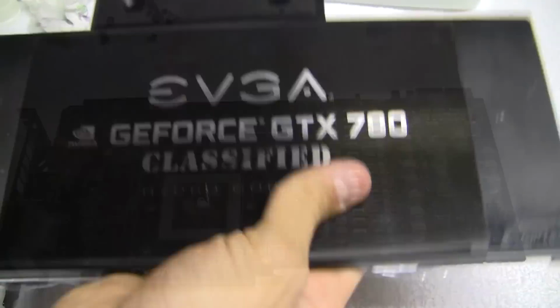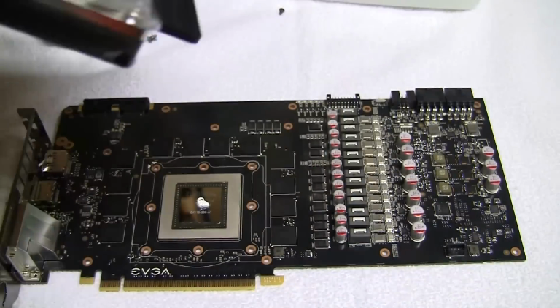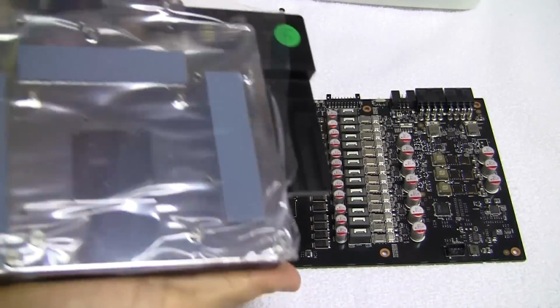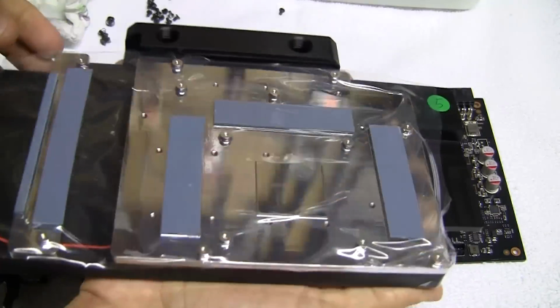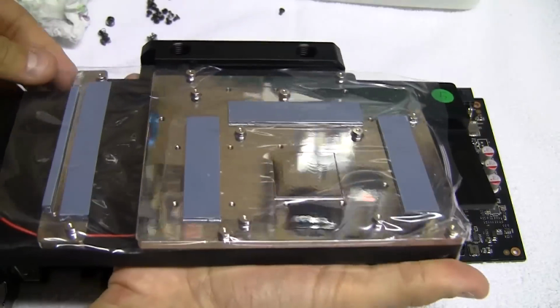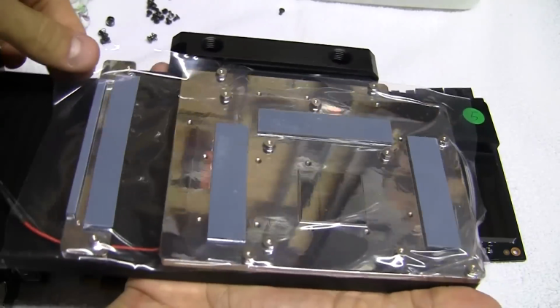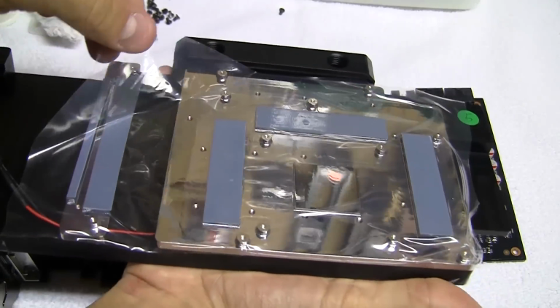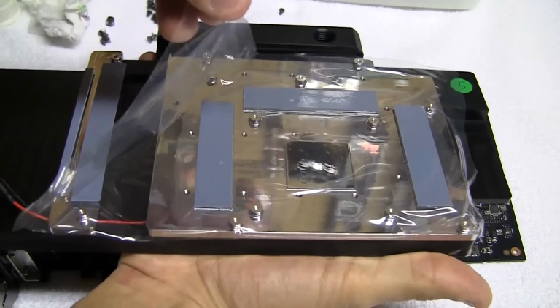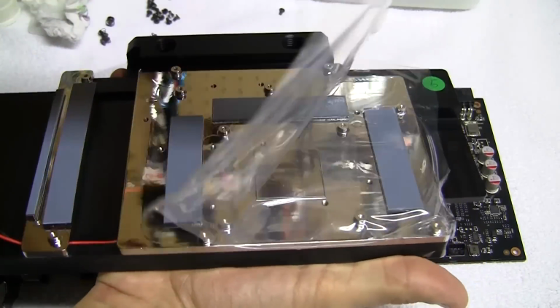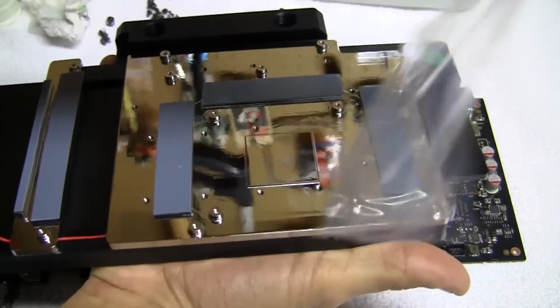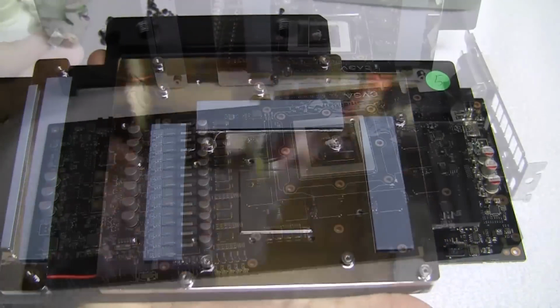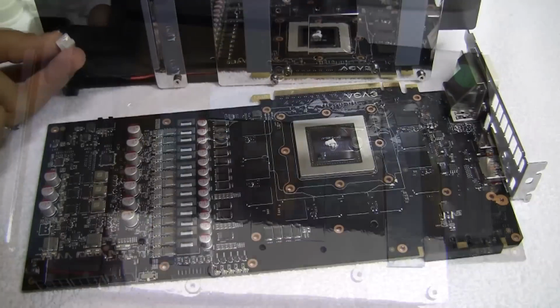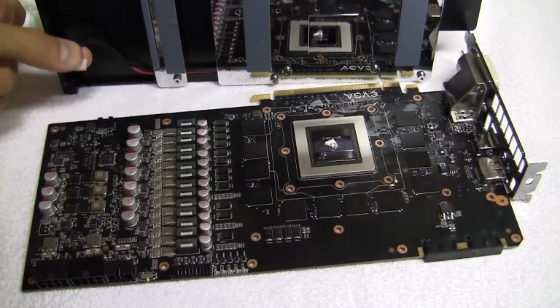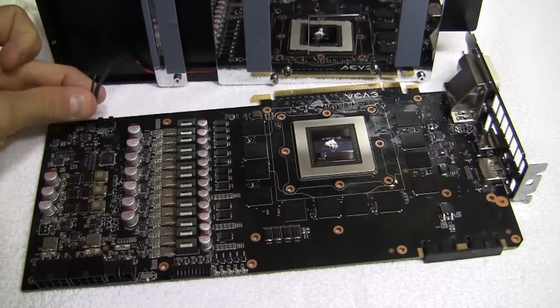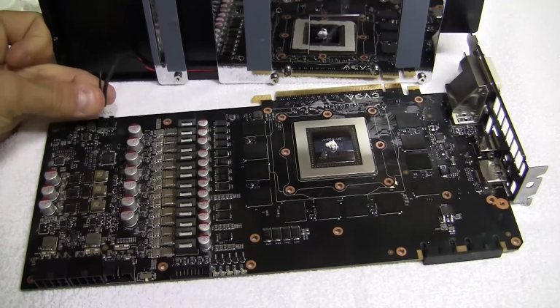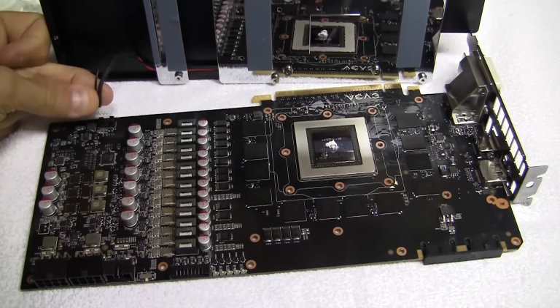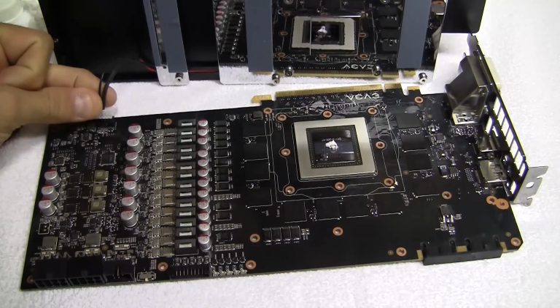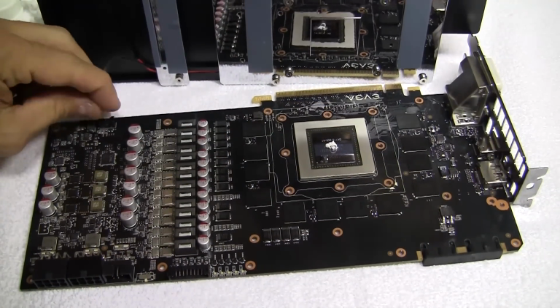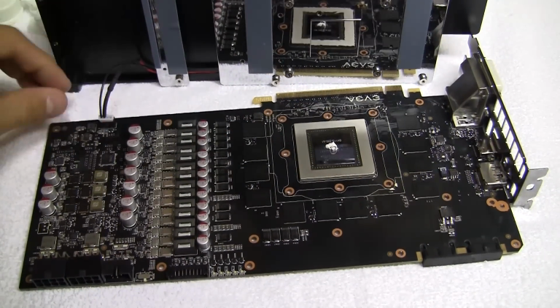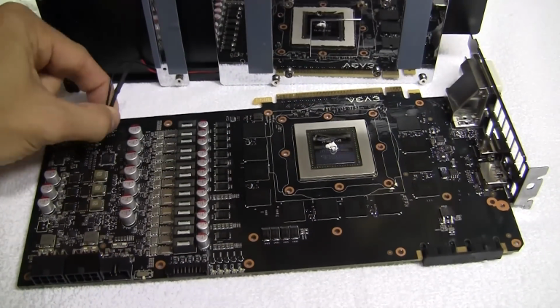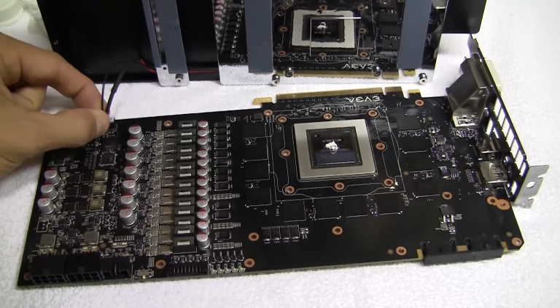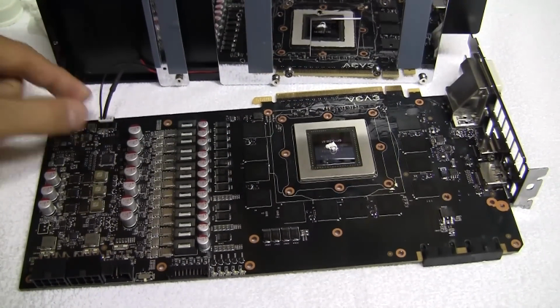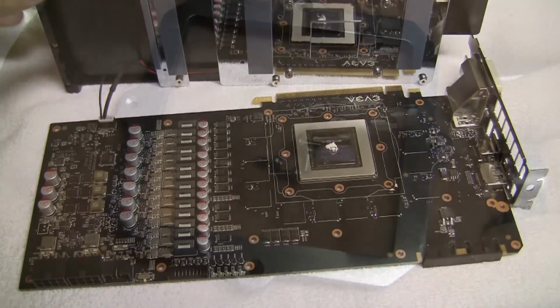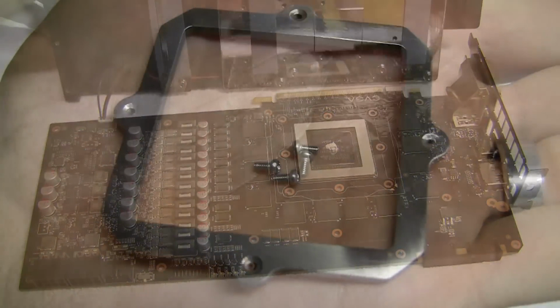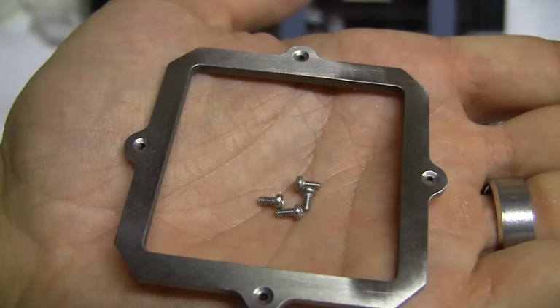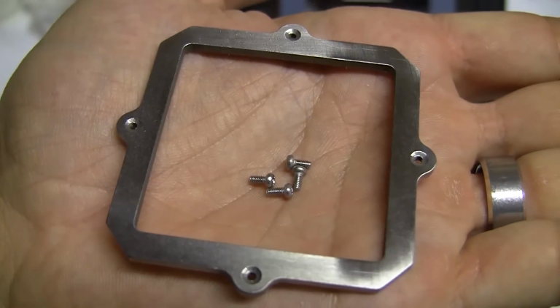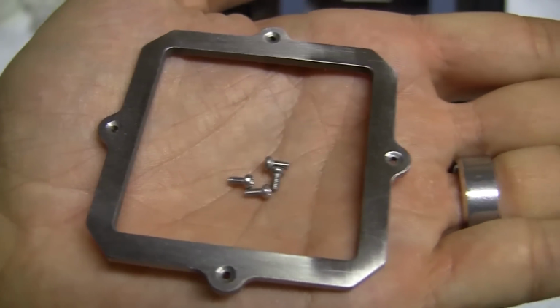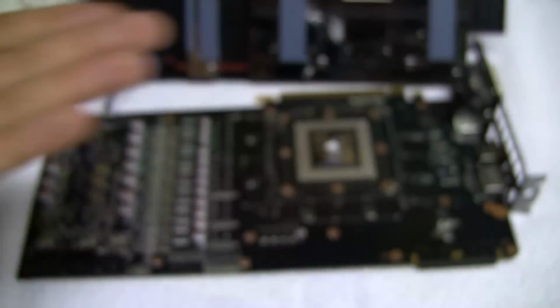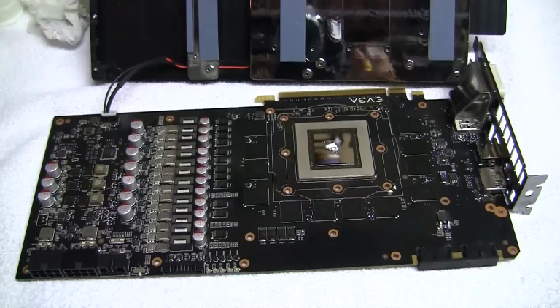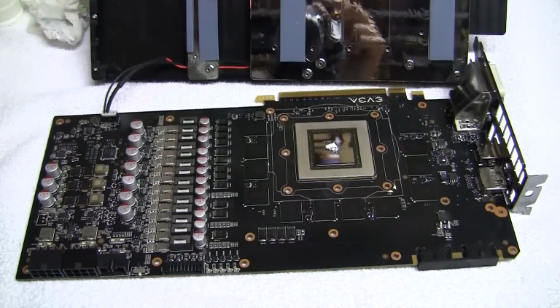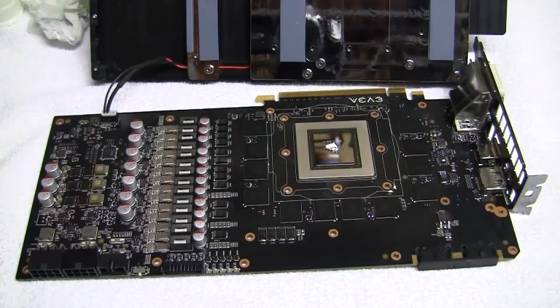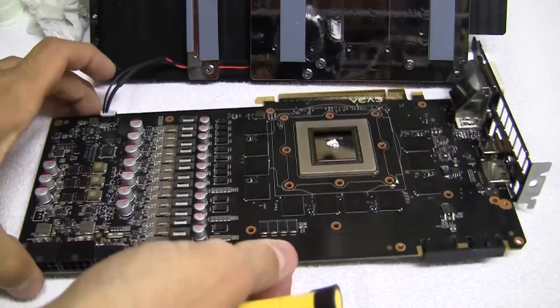Take your water block and peel off the protective film. Connect the LED cable. Now install the GPU shim and four smaller silver screws.